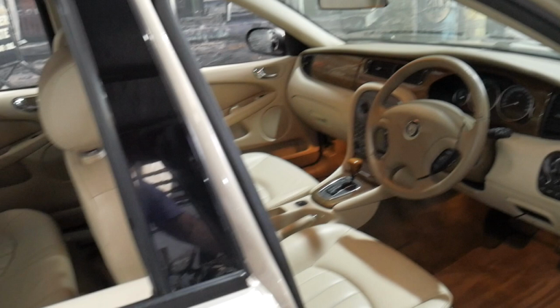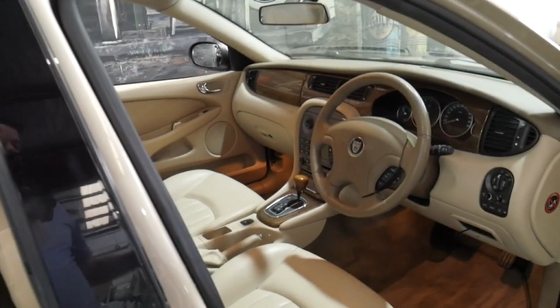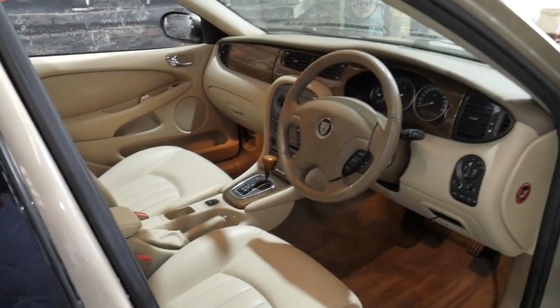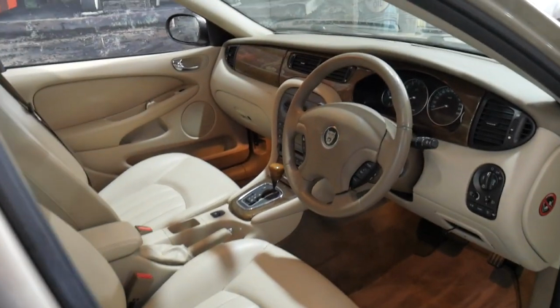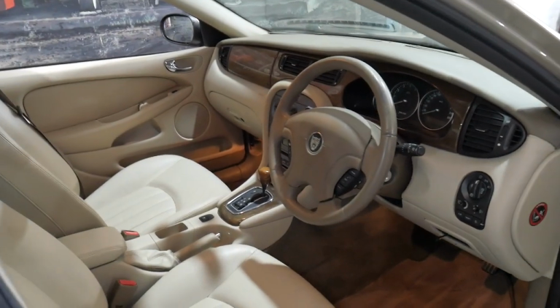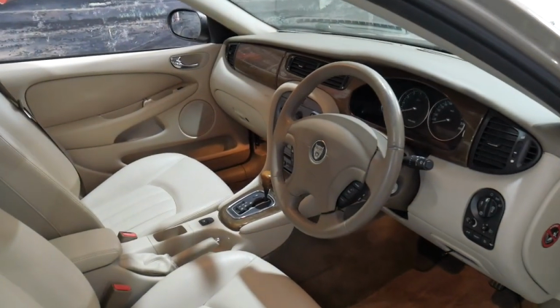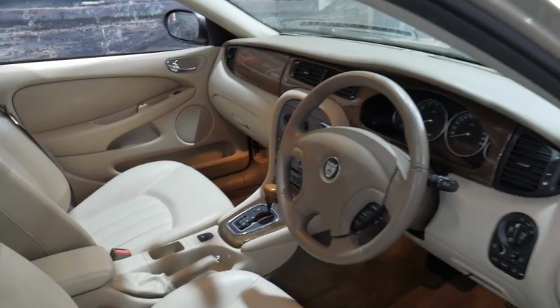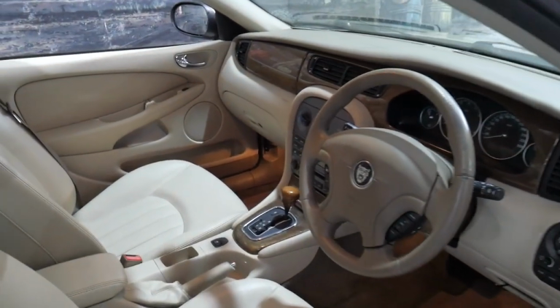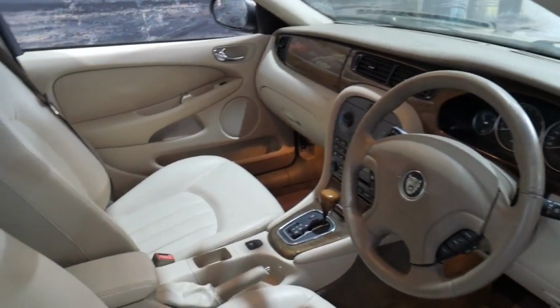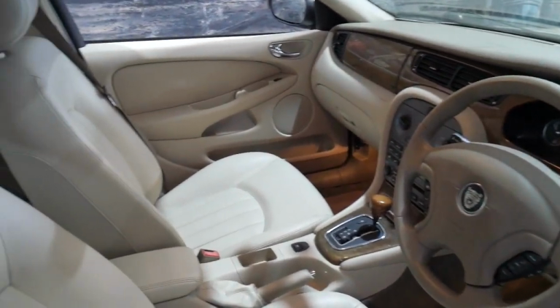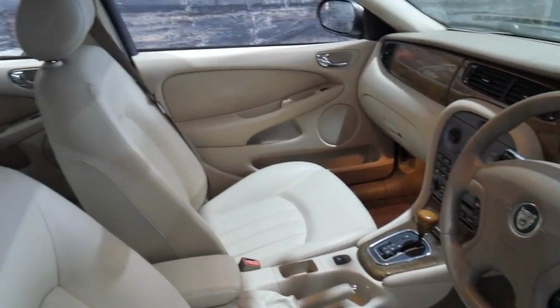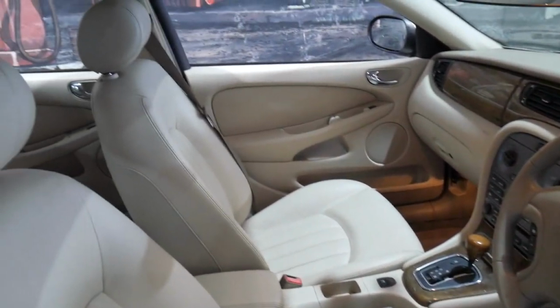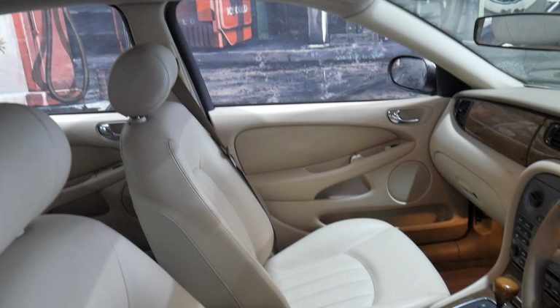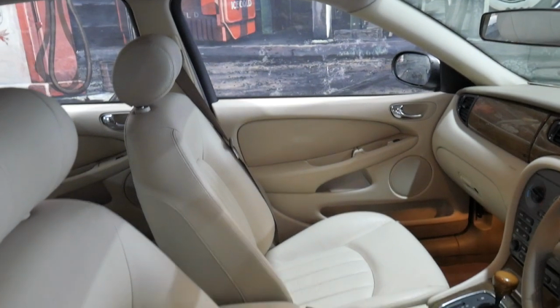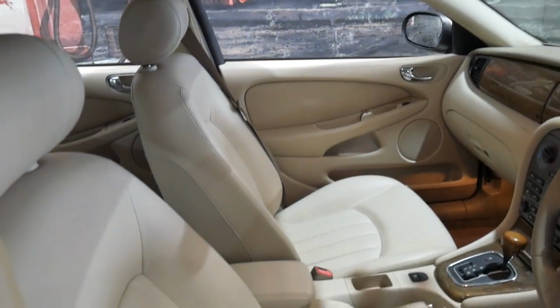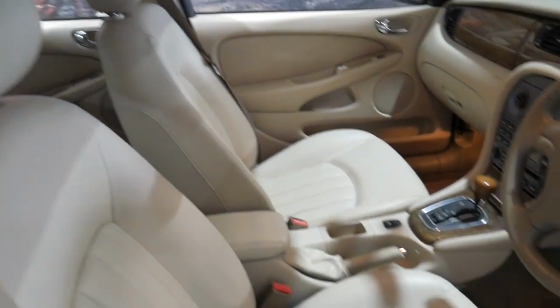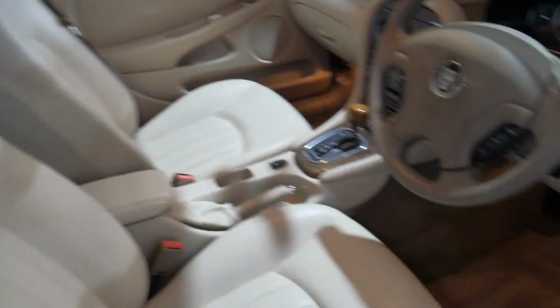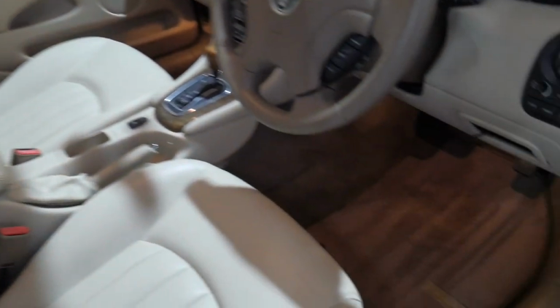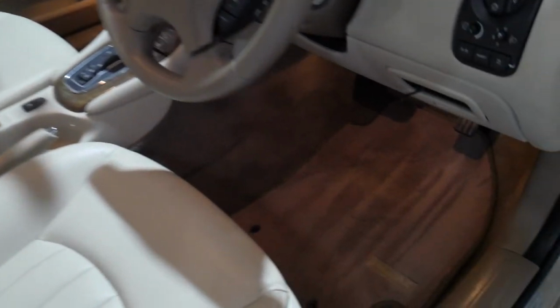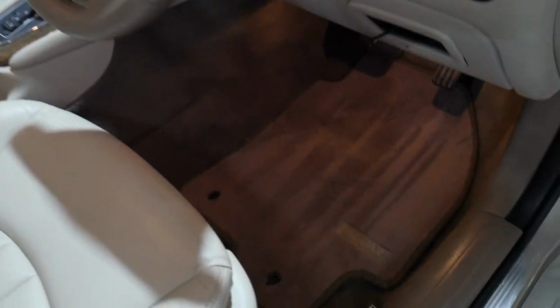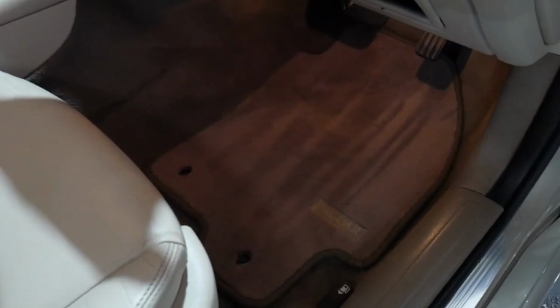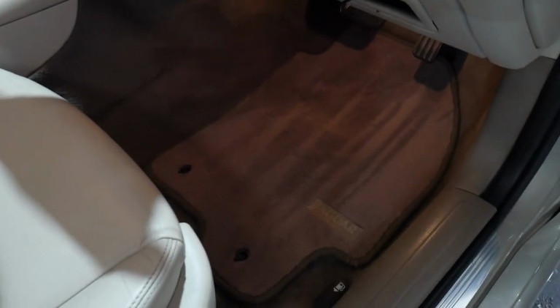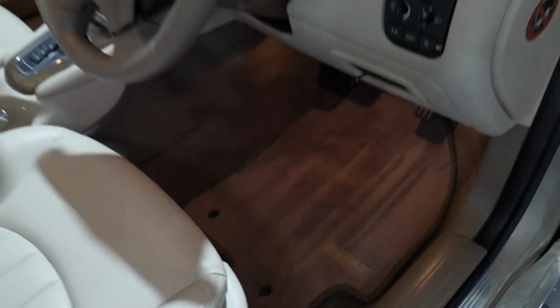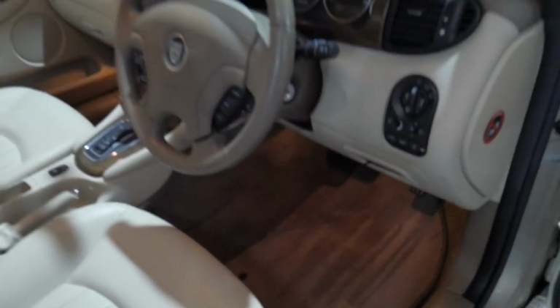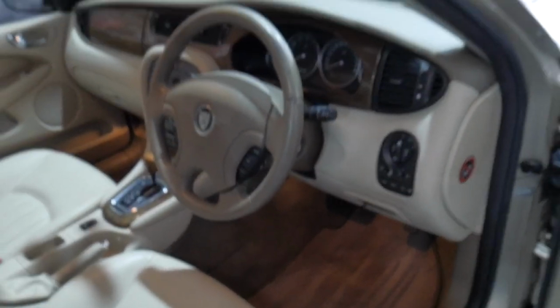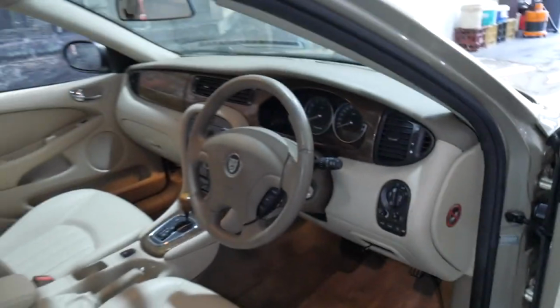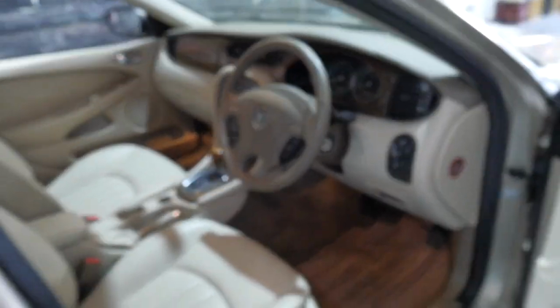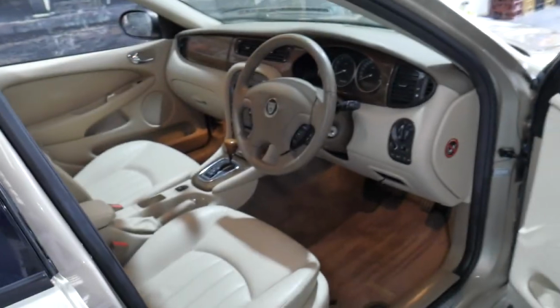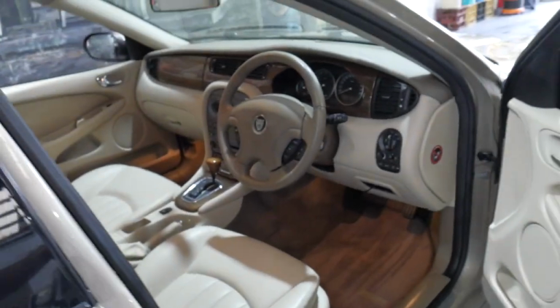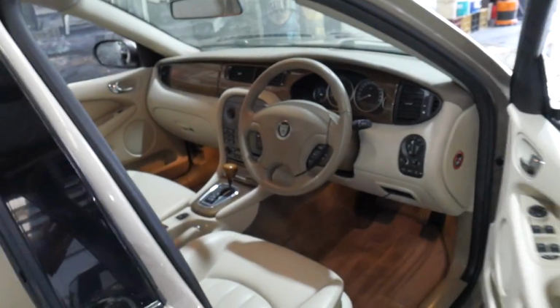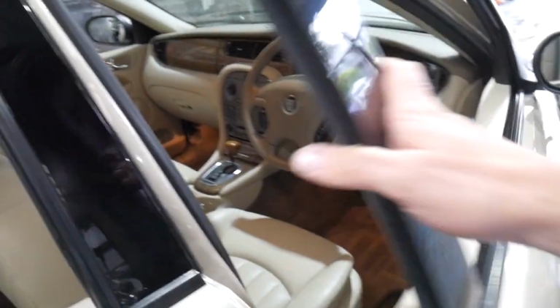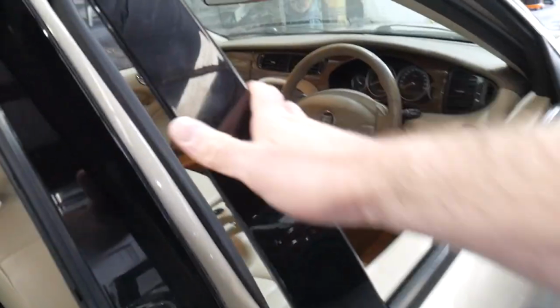It's got Pirelli tyres all round, the two original remote keys, and it's even got the original factory Jaguar floor mats. It's economical, reliable and safe.